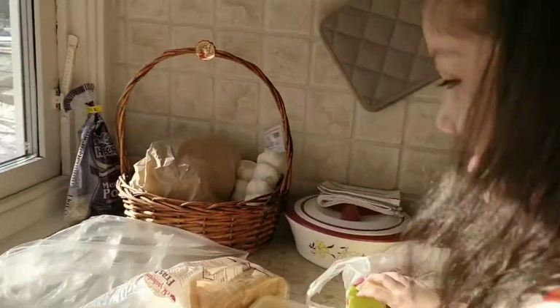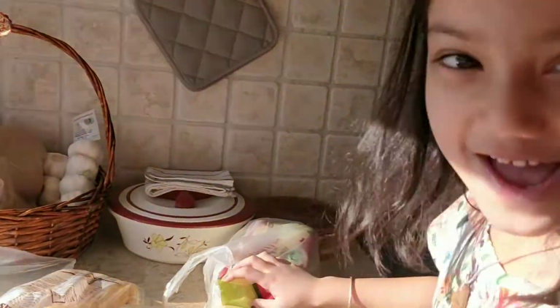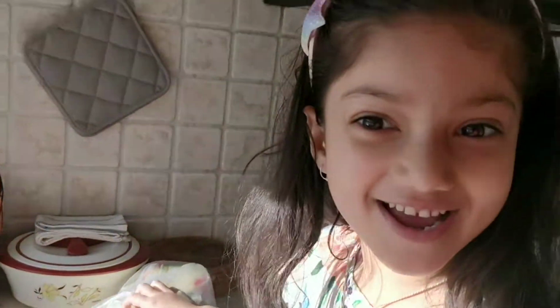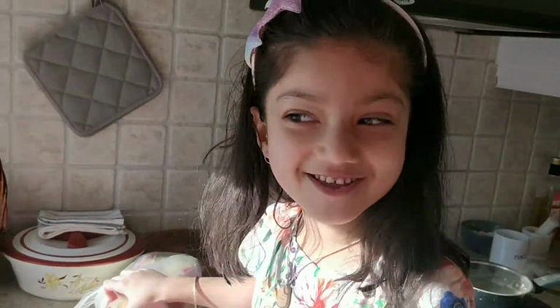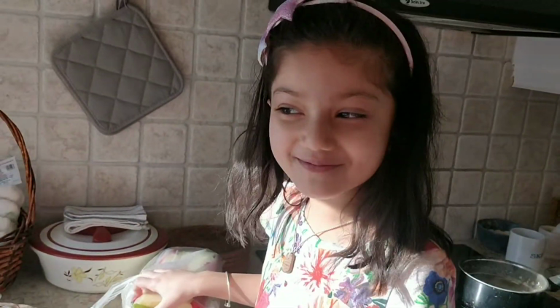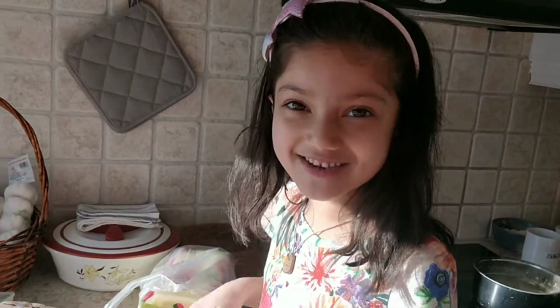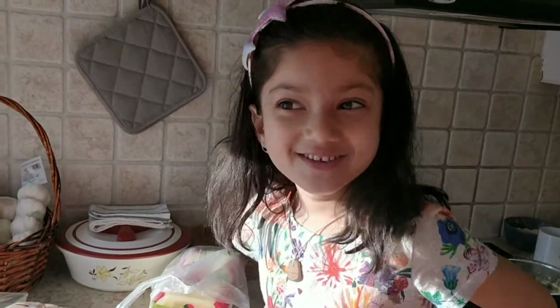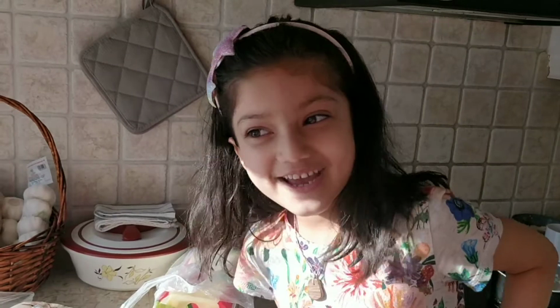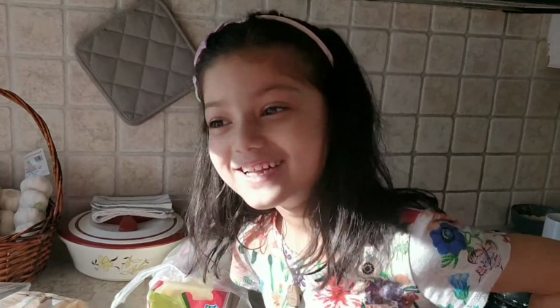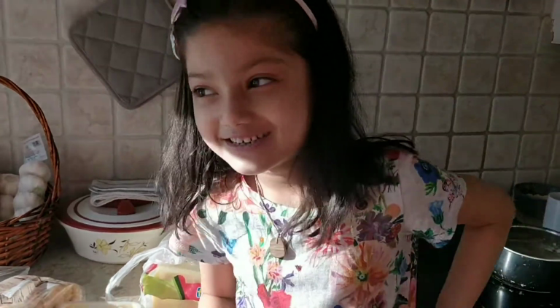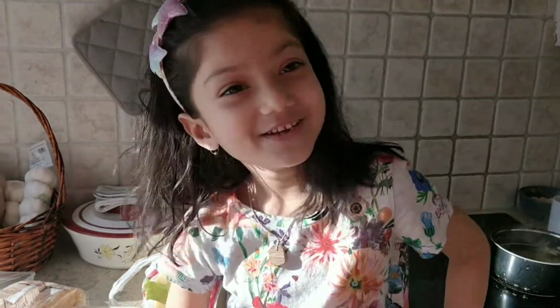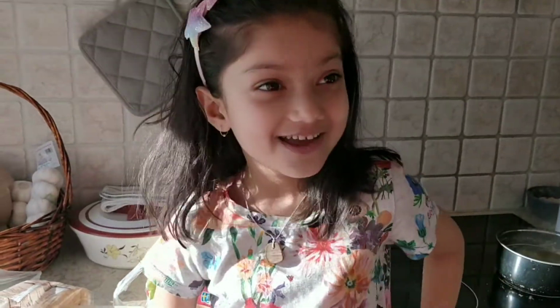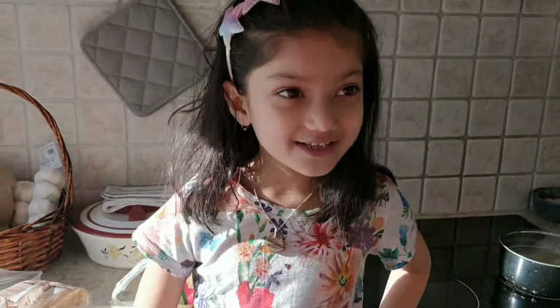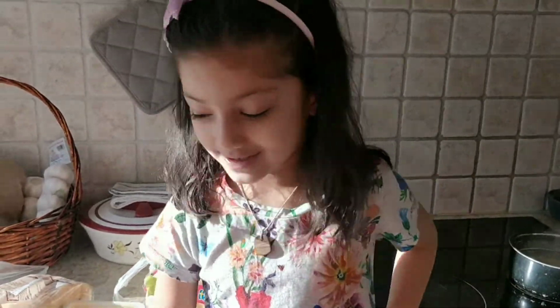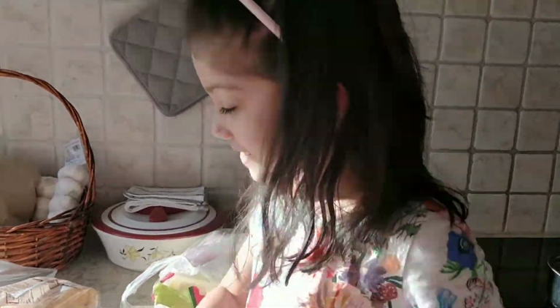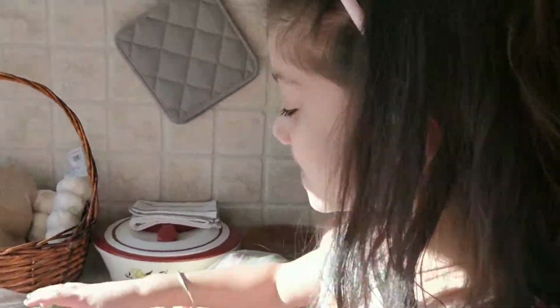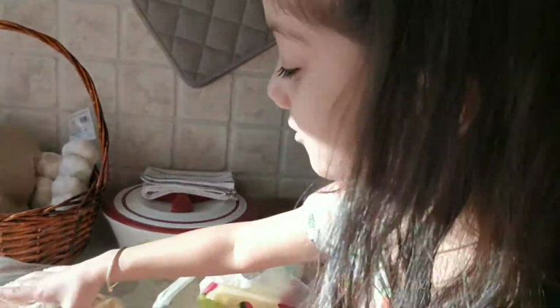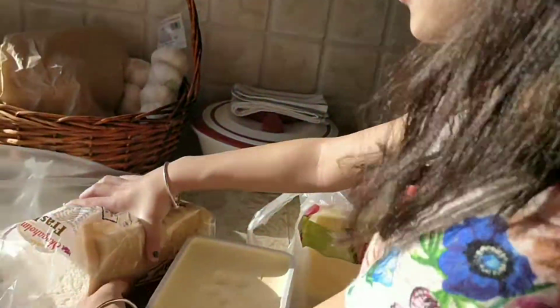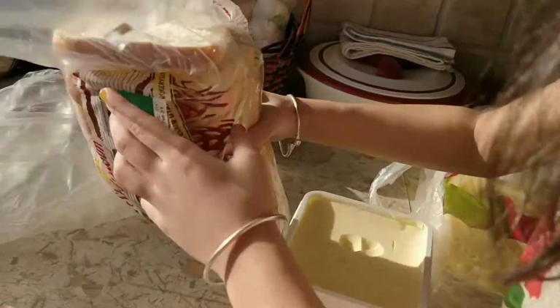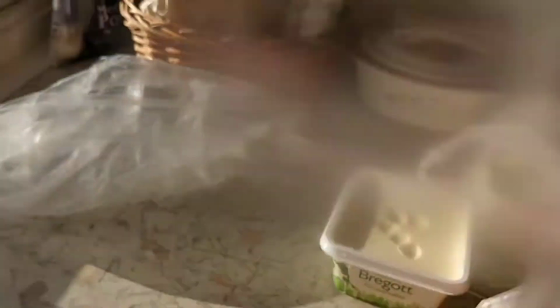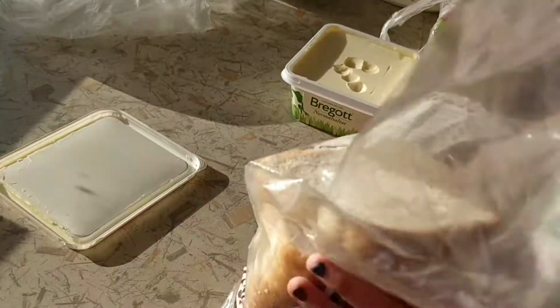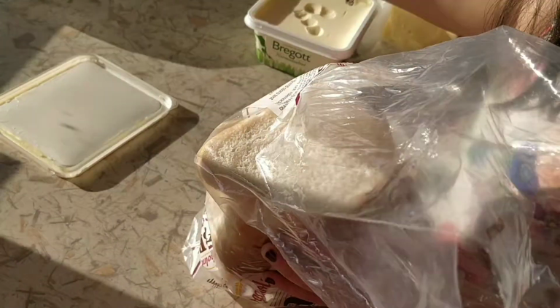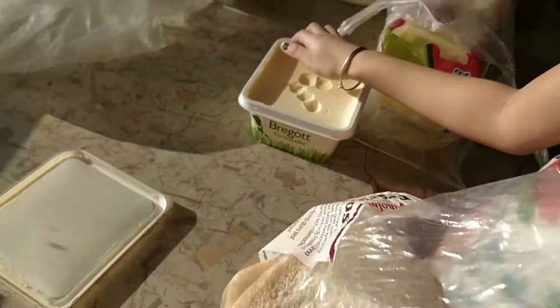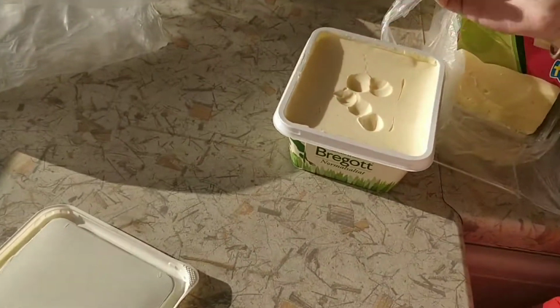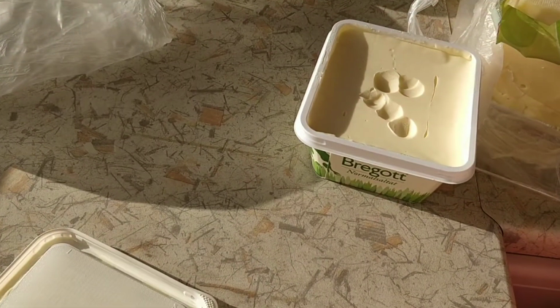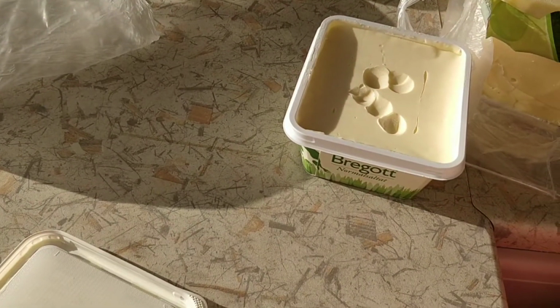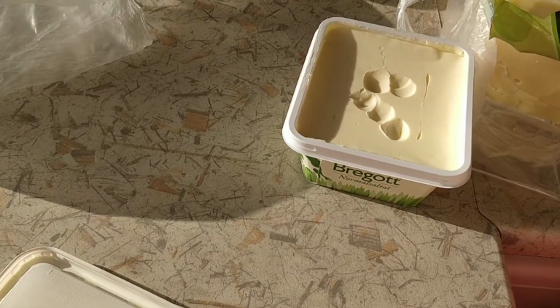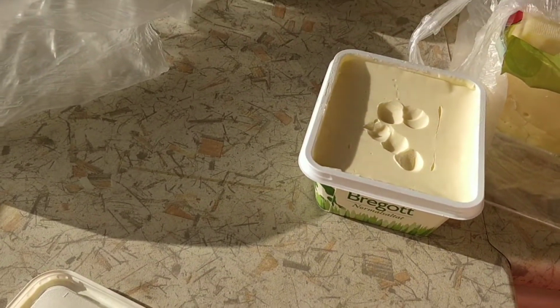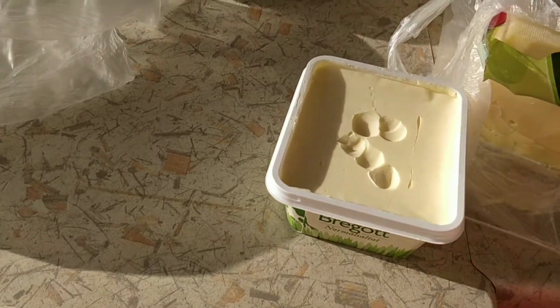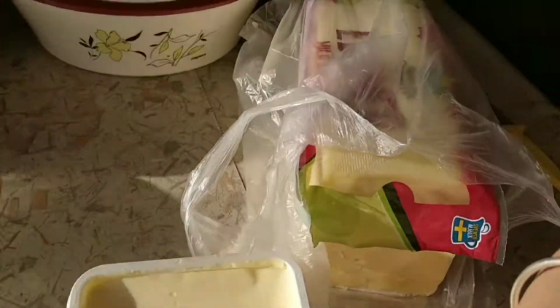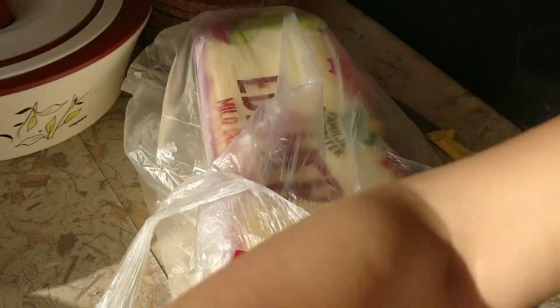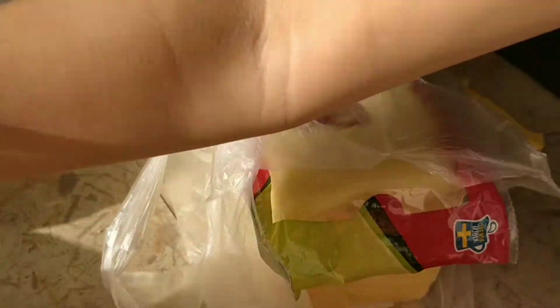Hello friends! Welcome to my channel. Today we are making bread cheese. We will show you a little bit of butter cheese.